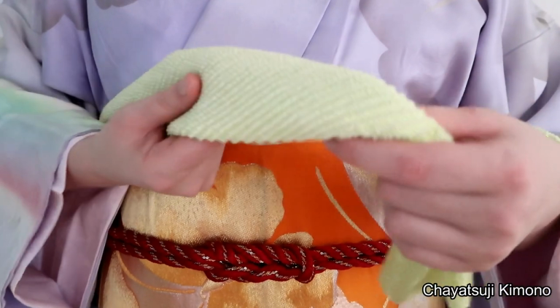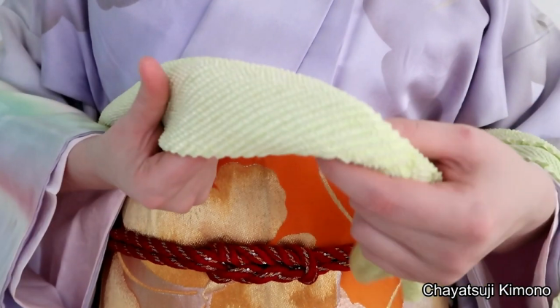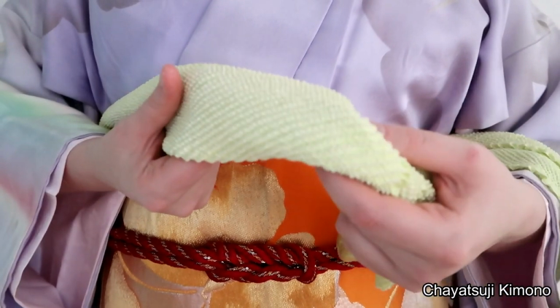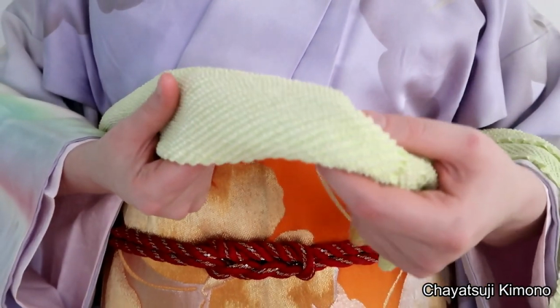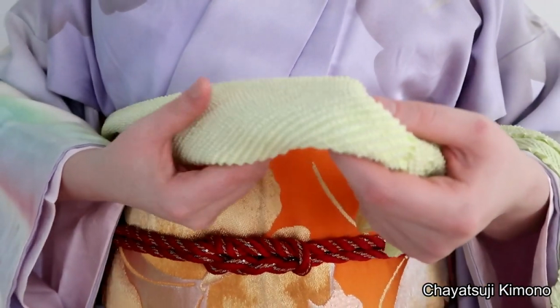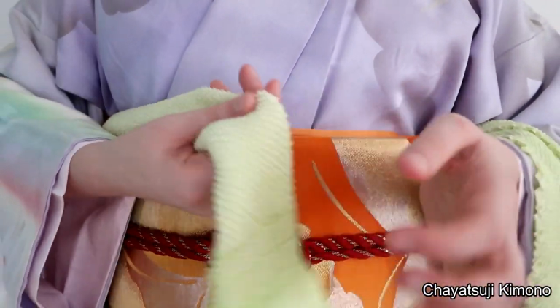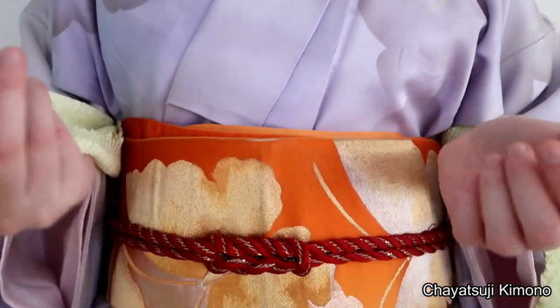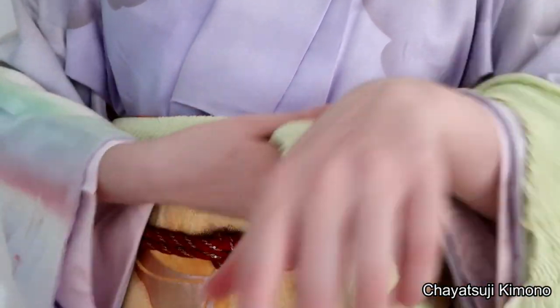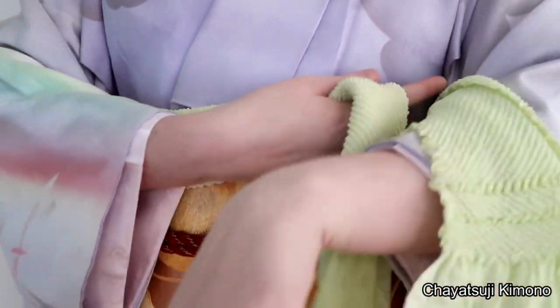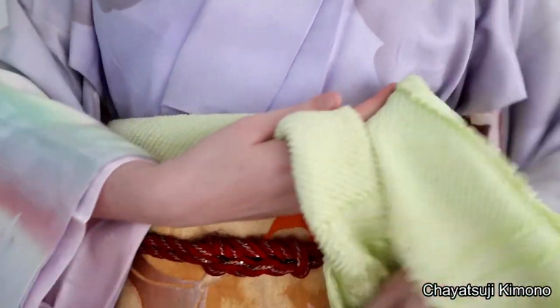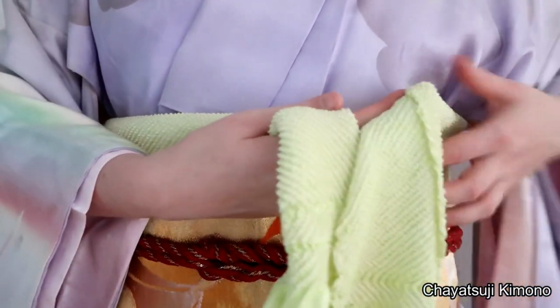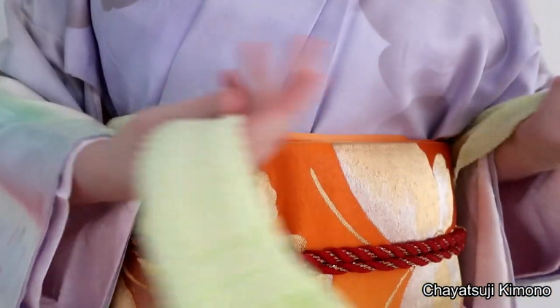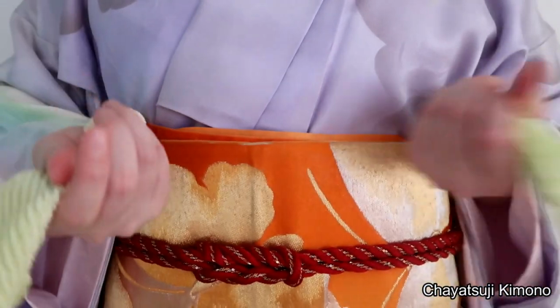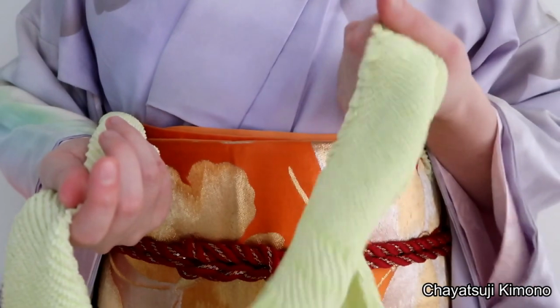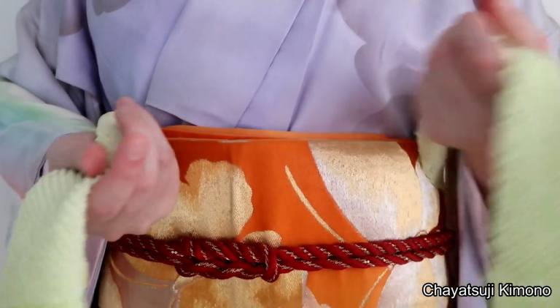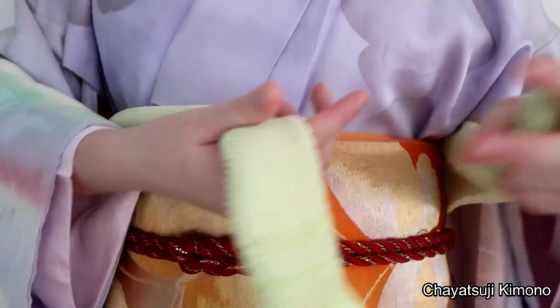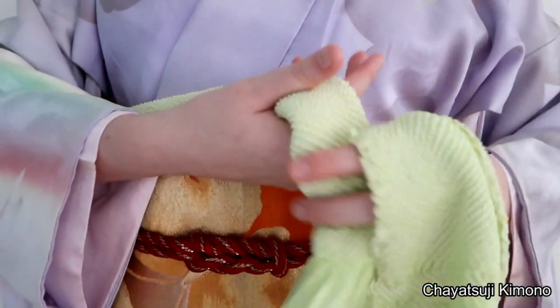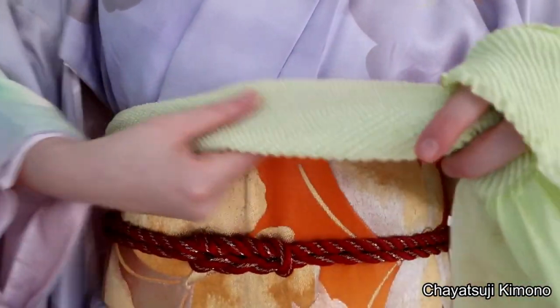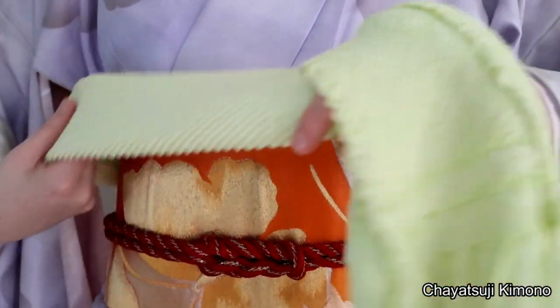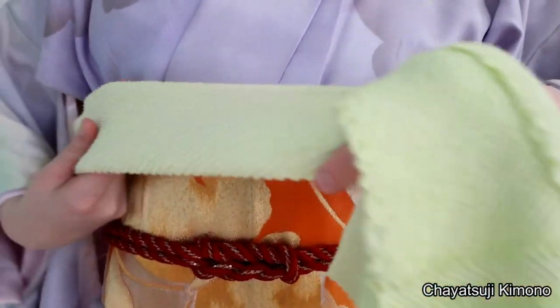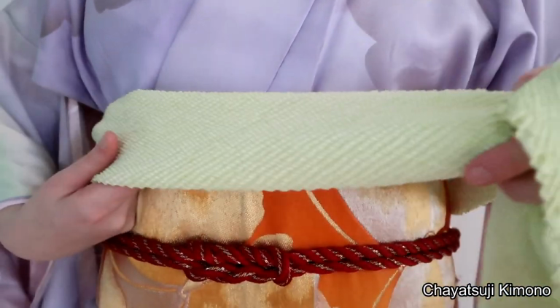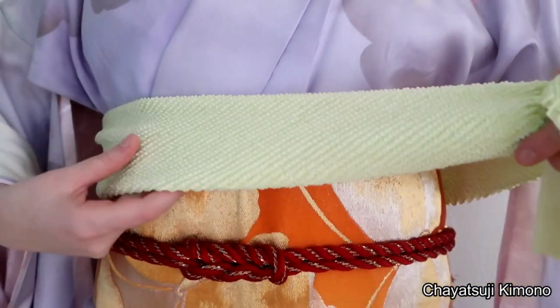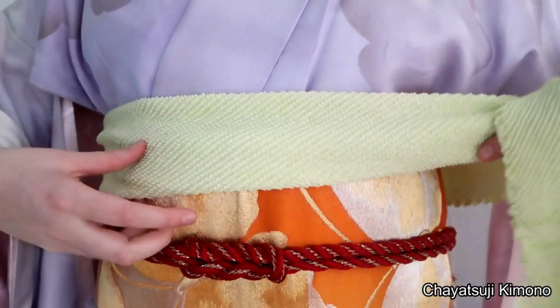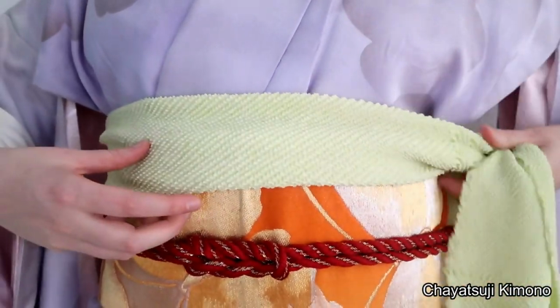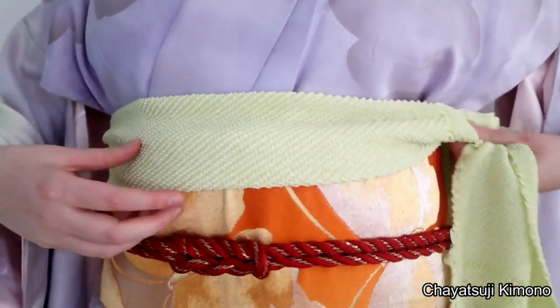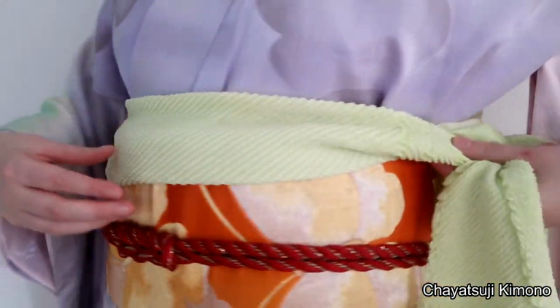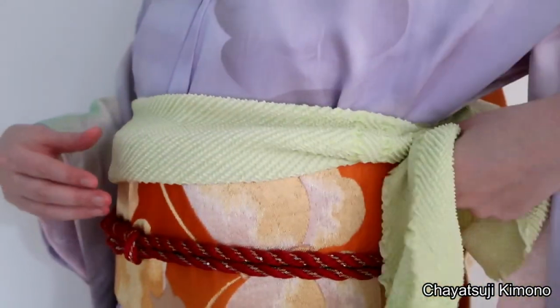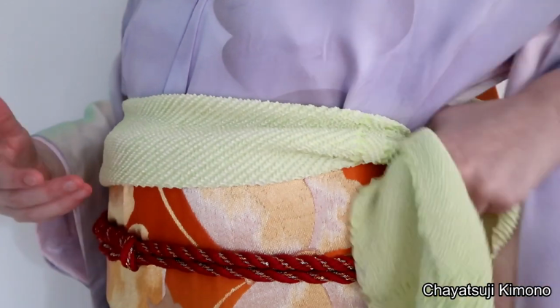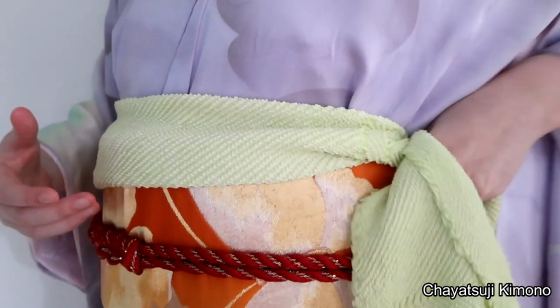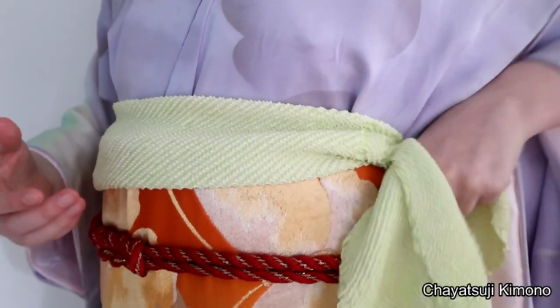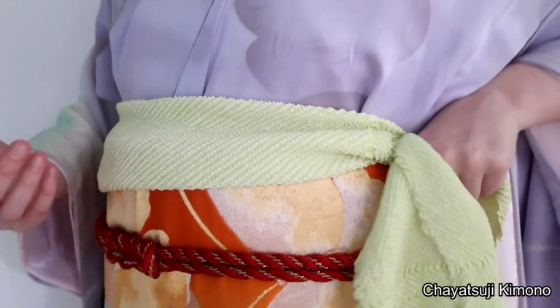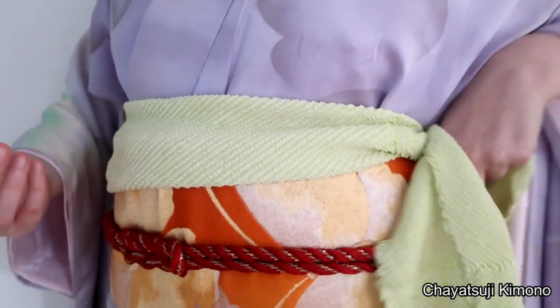I'm going to leave it as is. I have the other one in my hand and what I do is simply place it across and tuck it in.